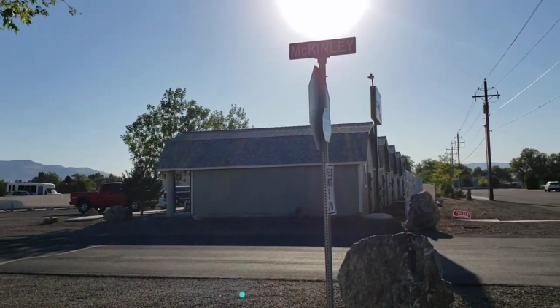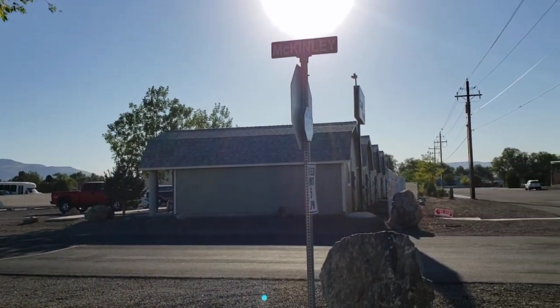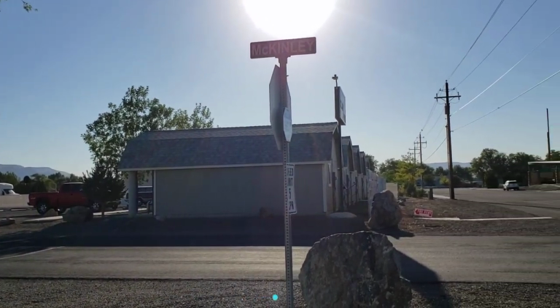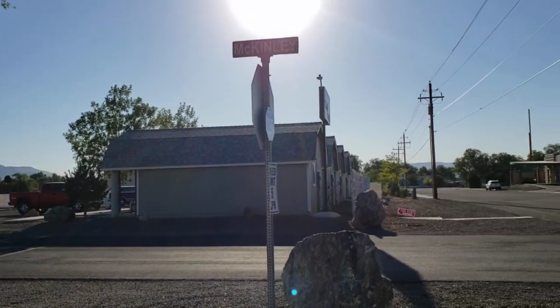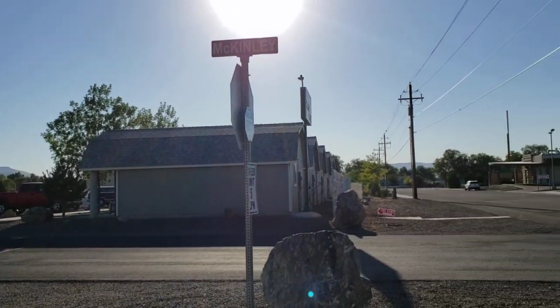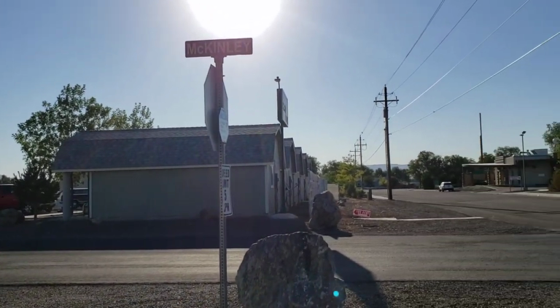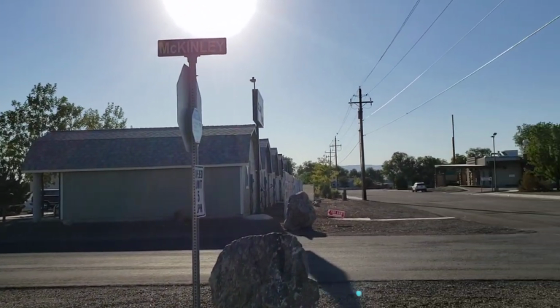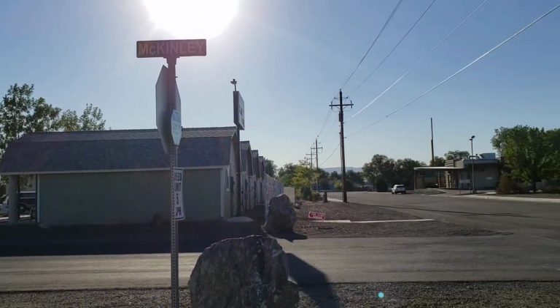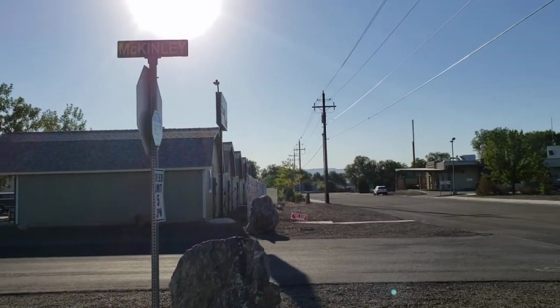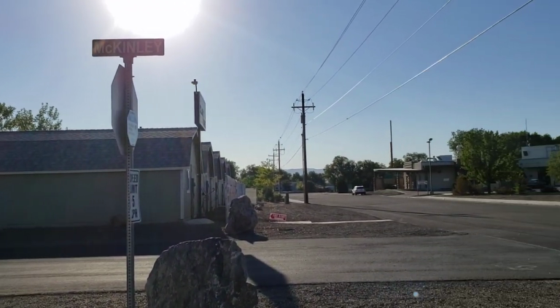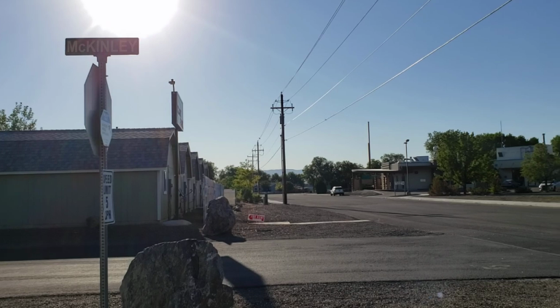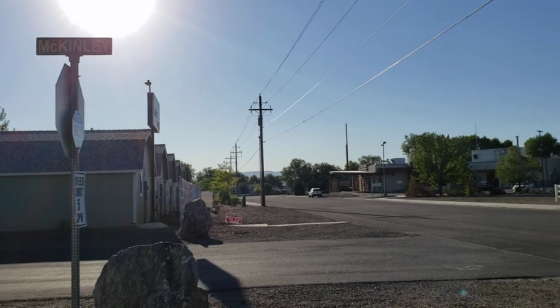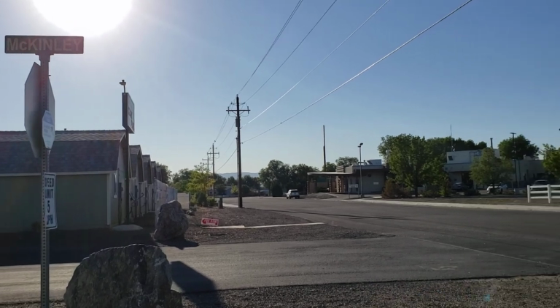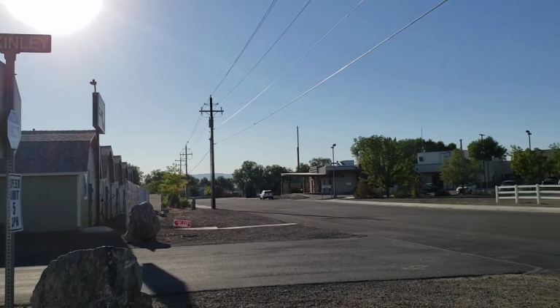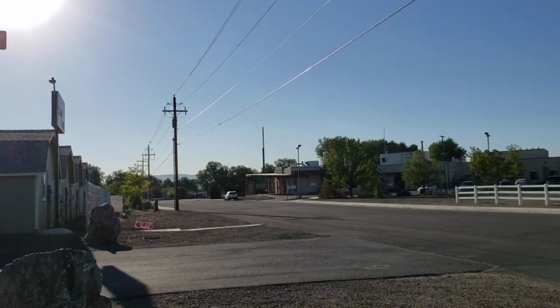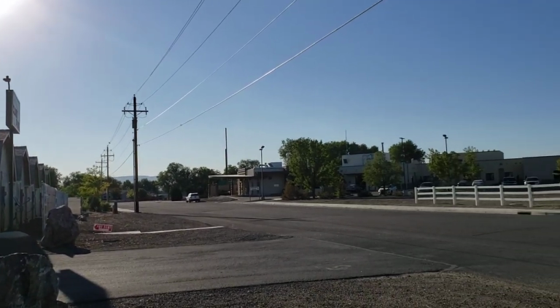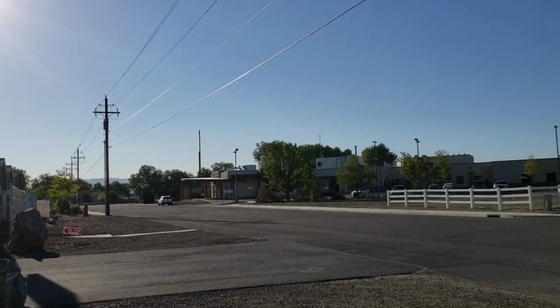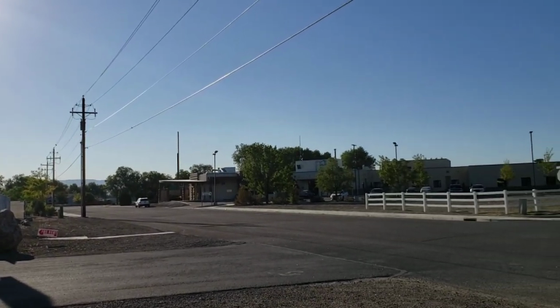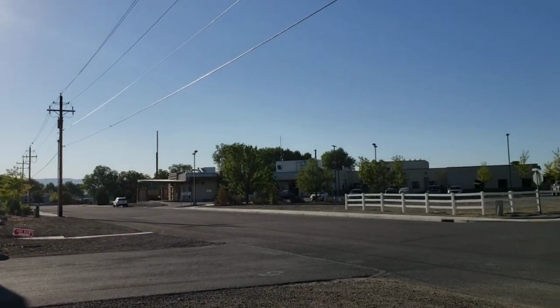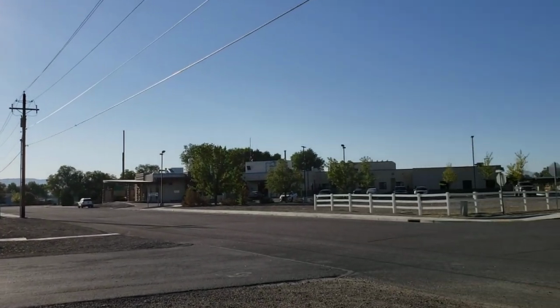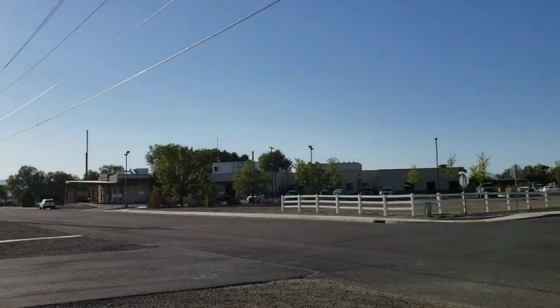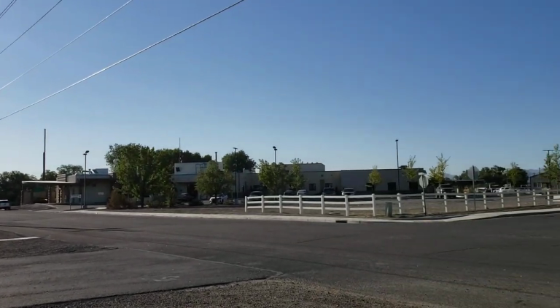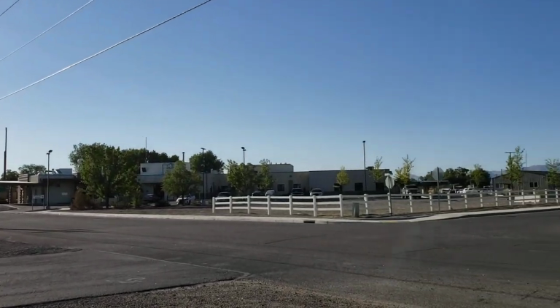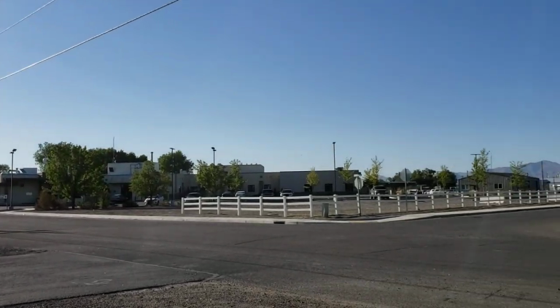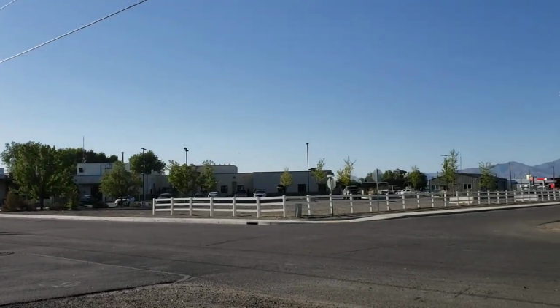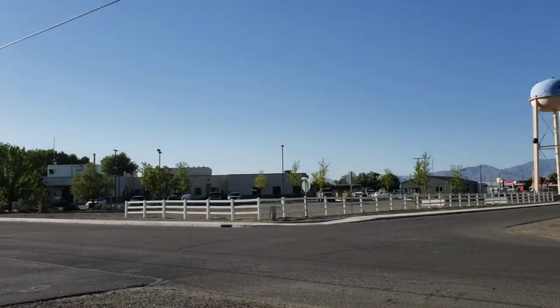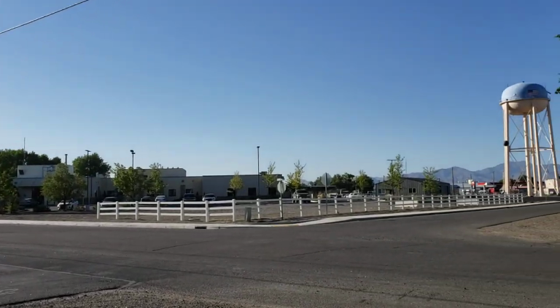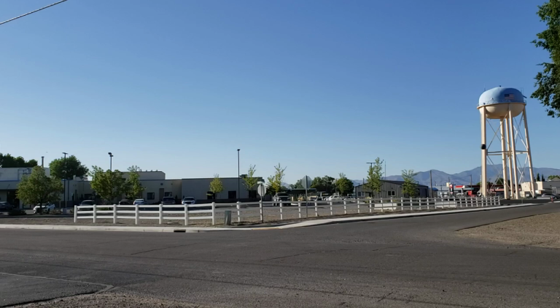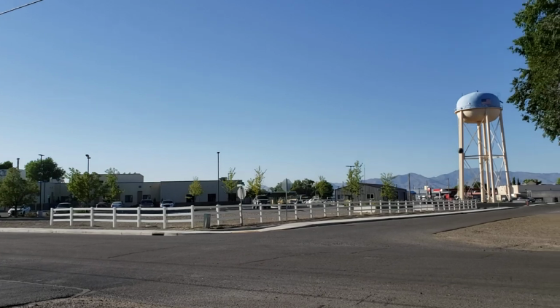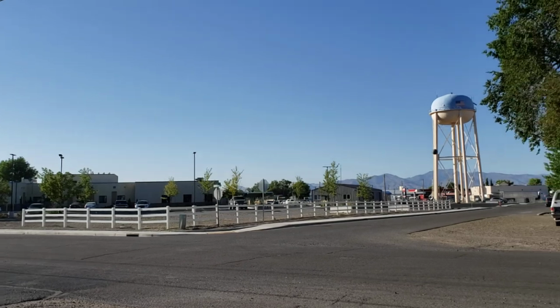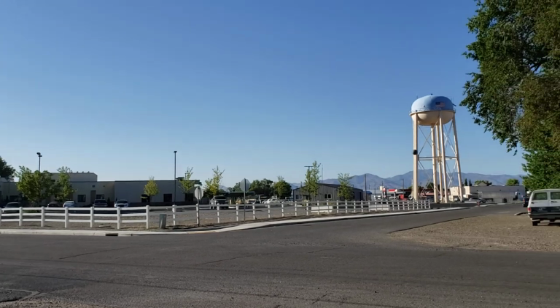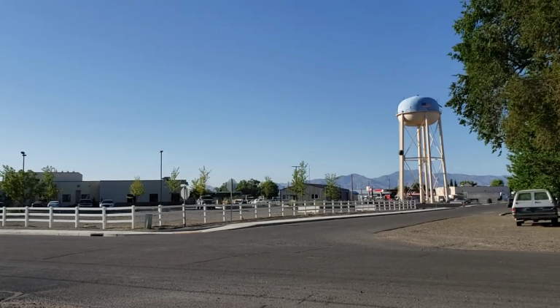We are standing at the front of the park here. This is a newer park and it's in an upscale style area in this rural gold mining town.